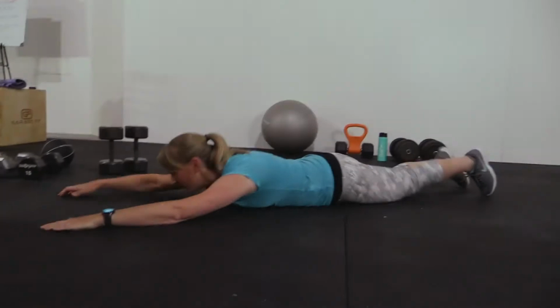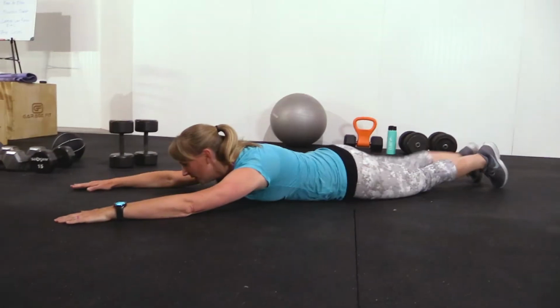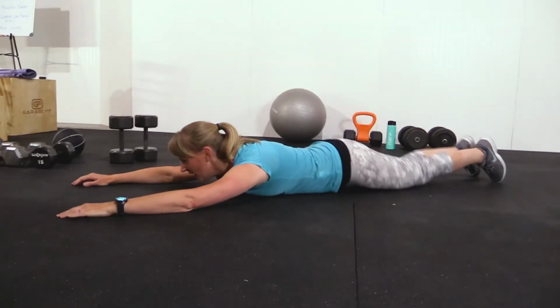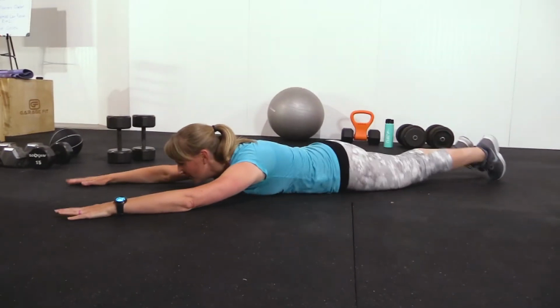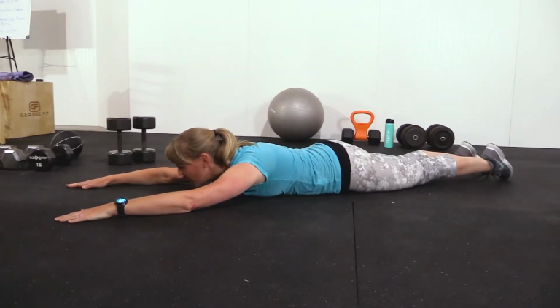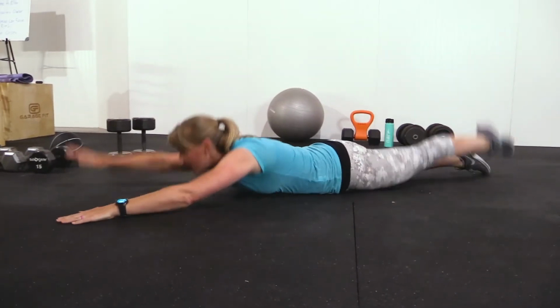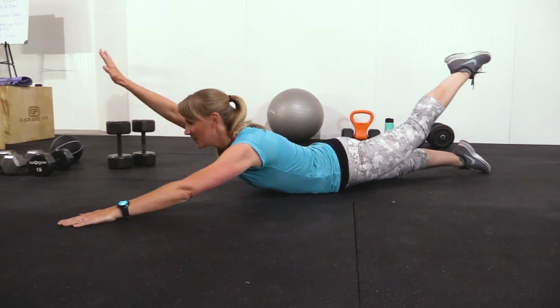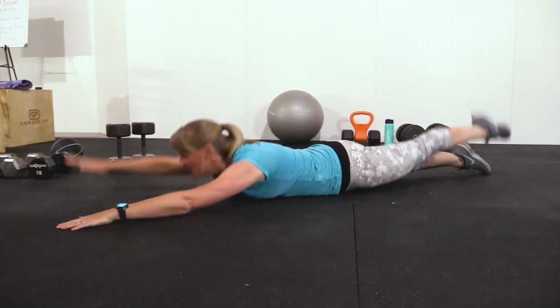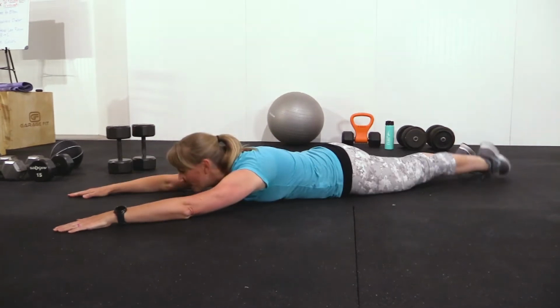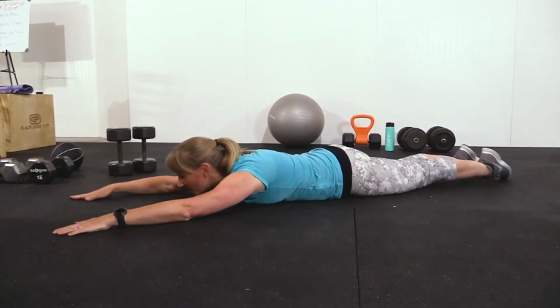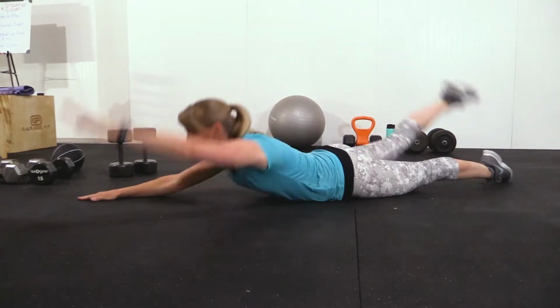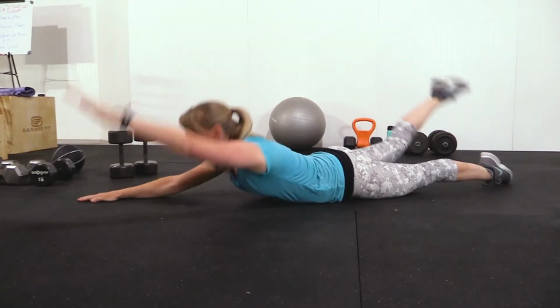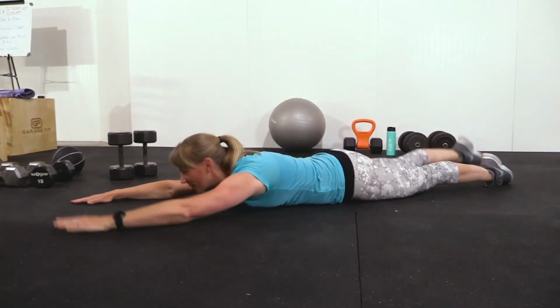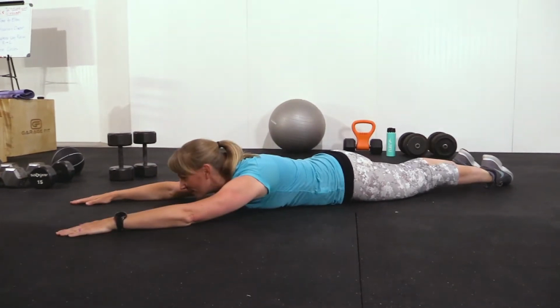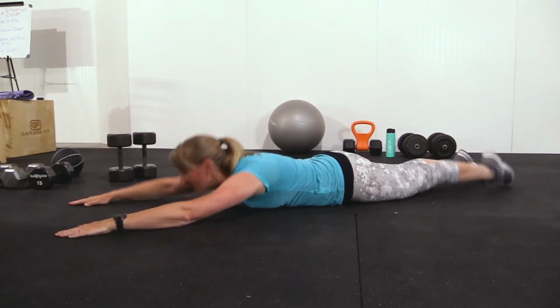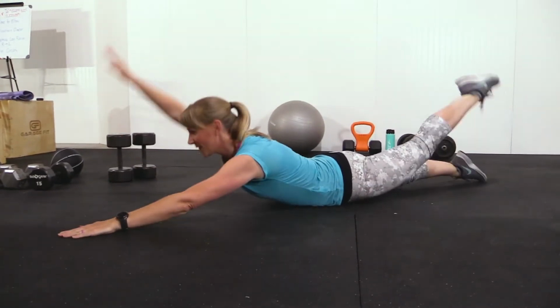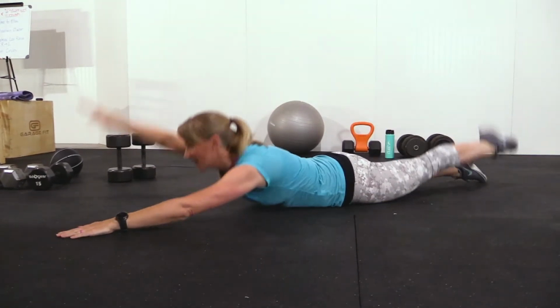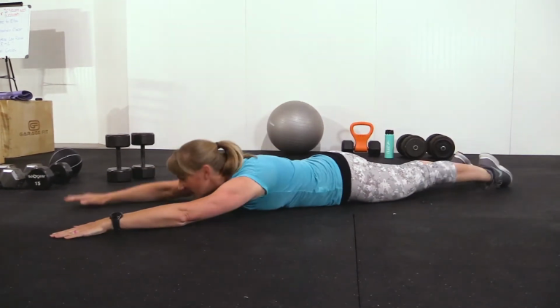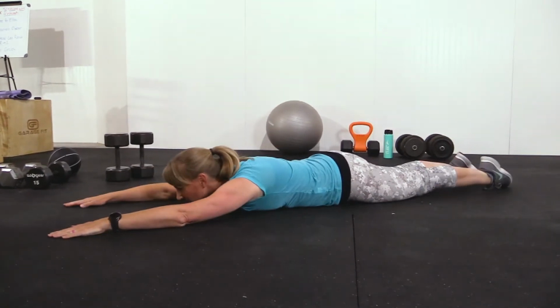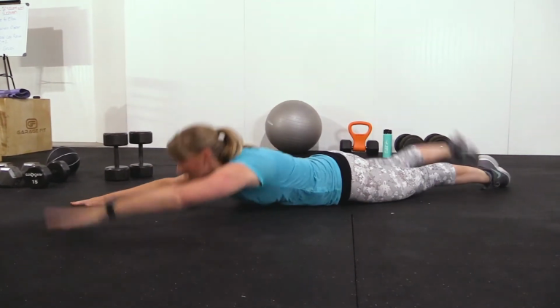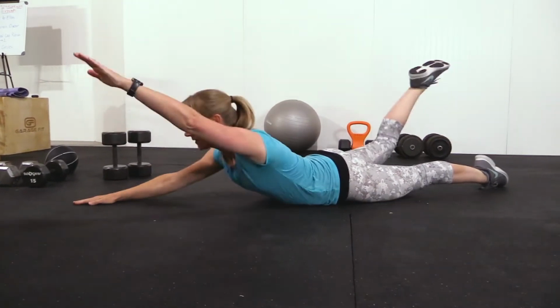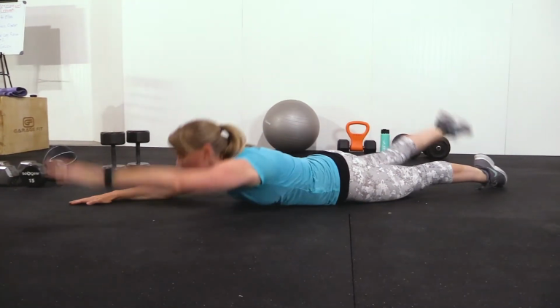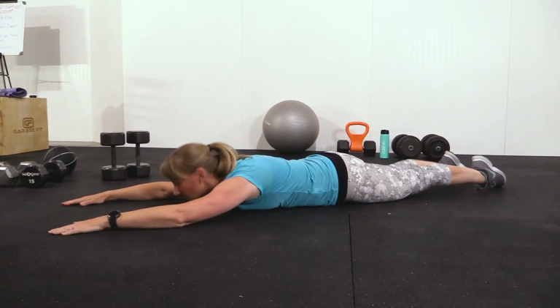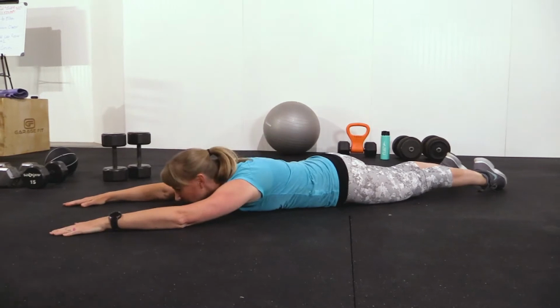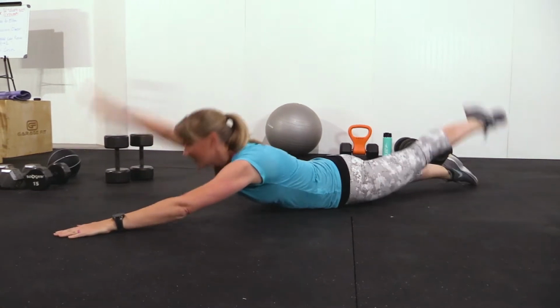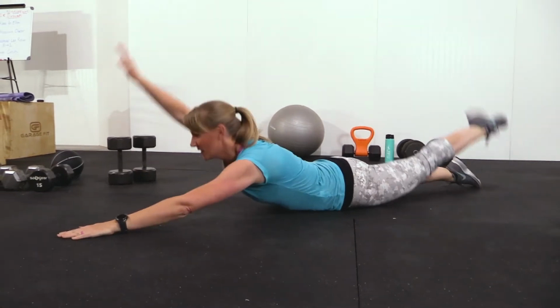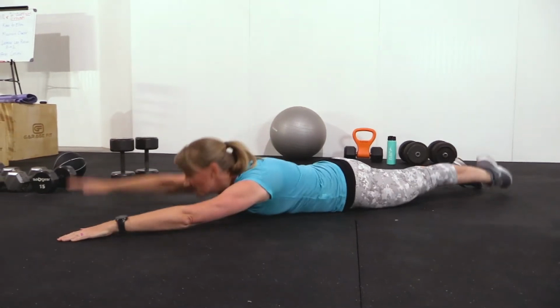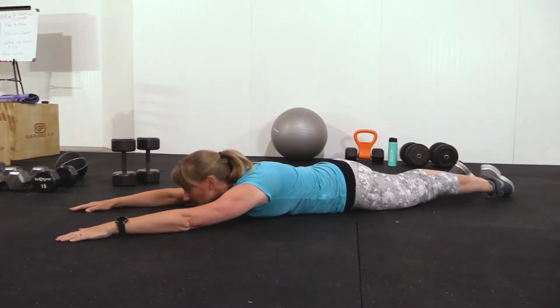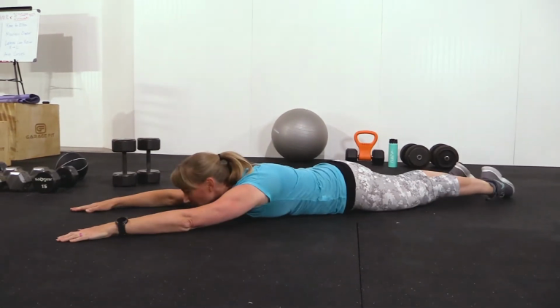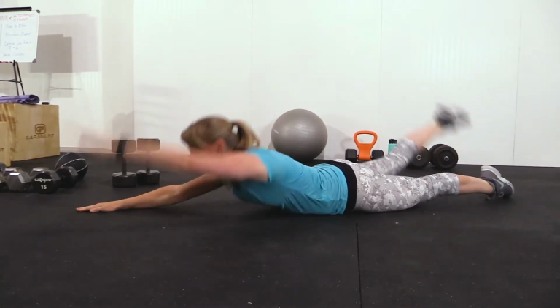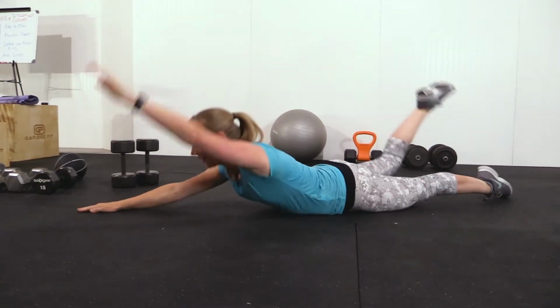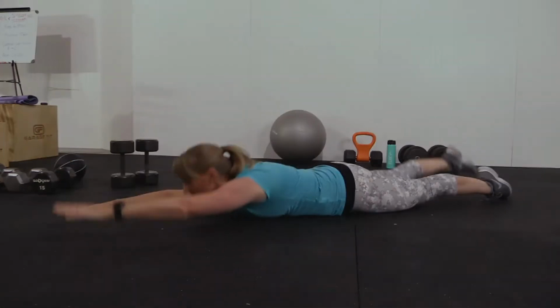For our Superman exercise, we're going to lay on our stomachs and lift our opposite leg with our opposite arm. That gives the alternating workout through your lower back, which is really crucial for your core.